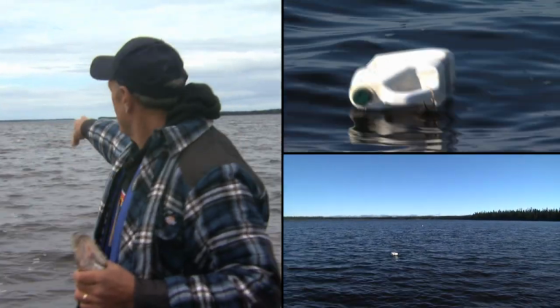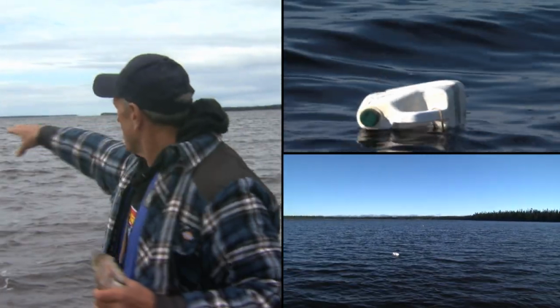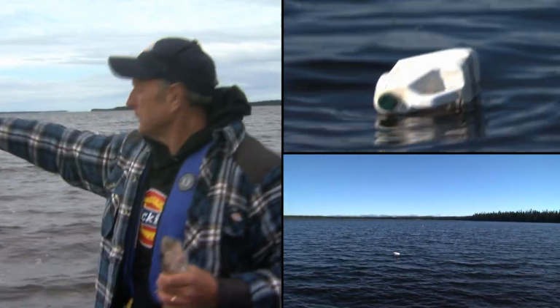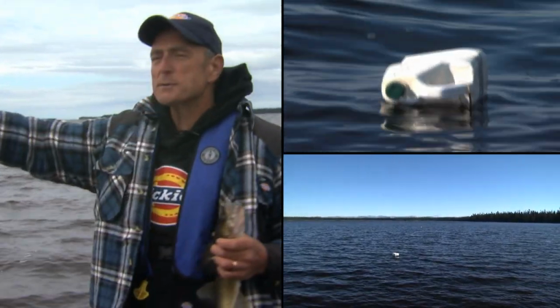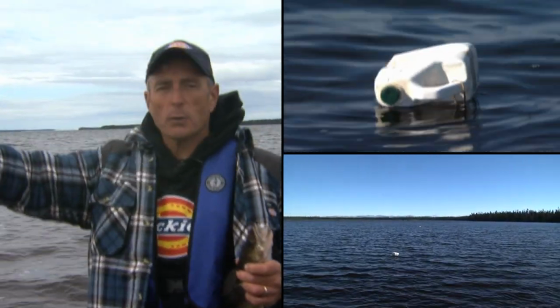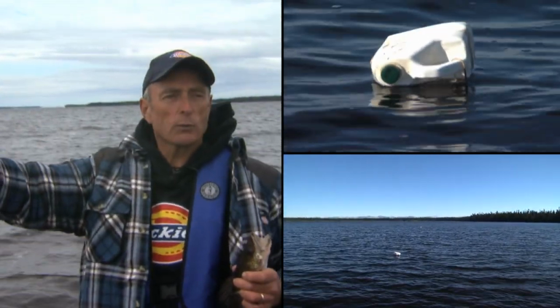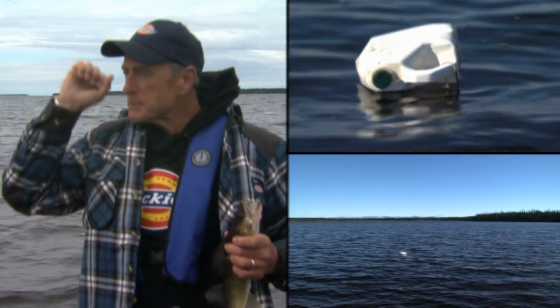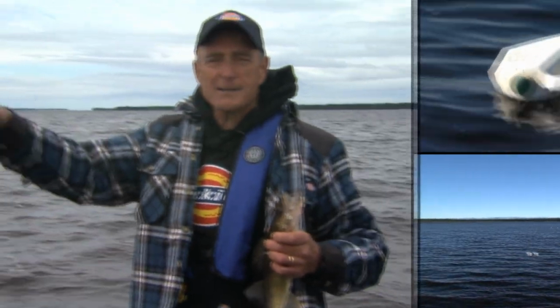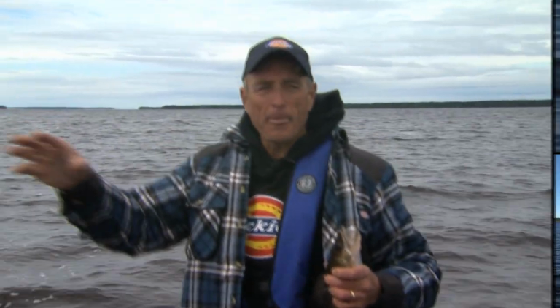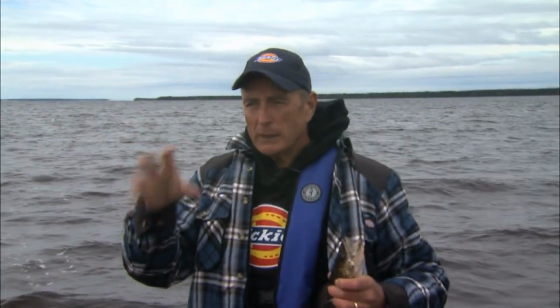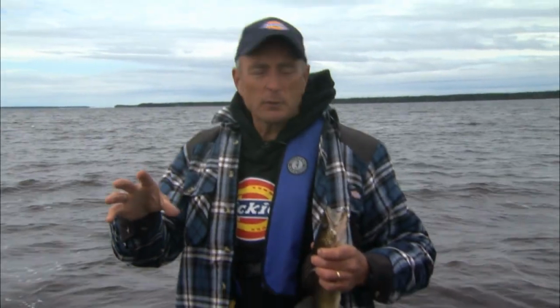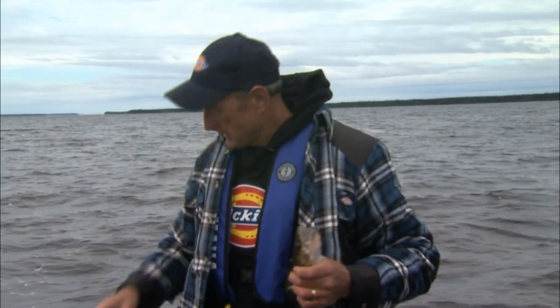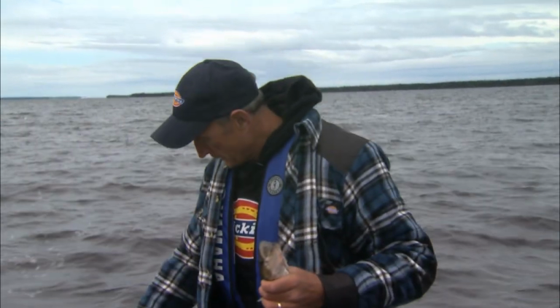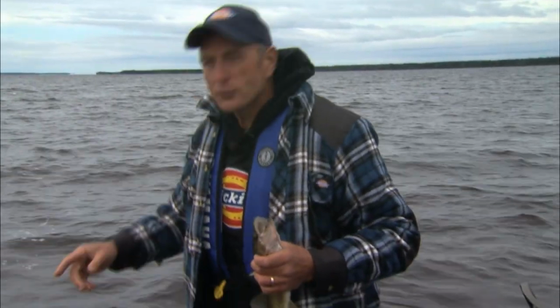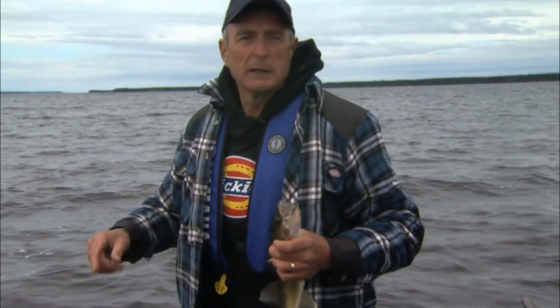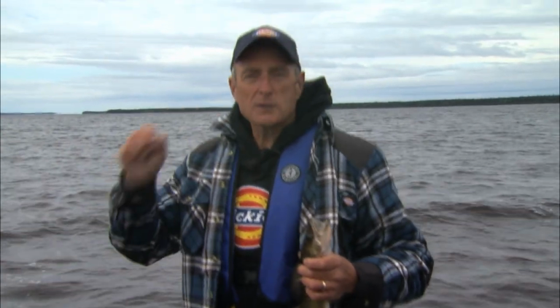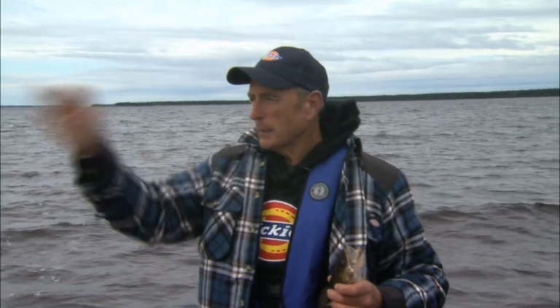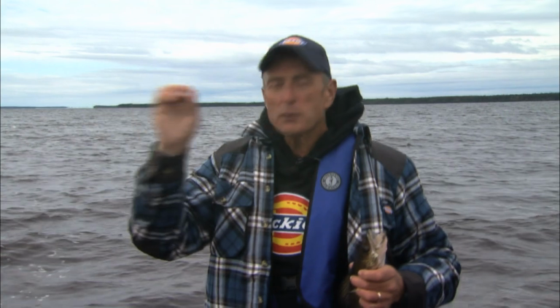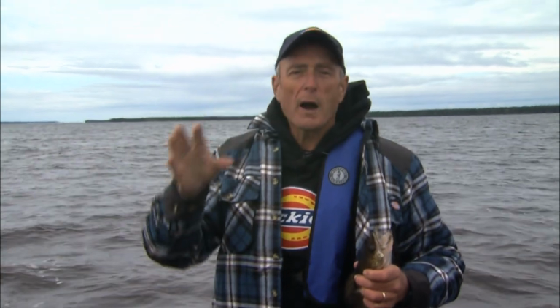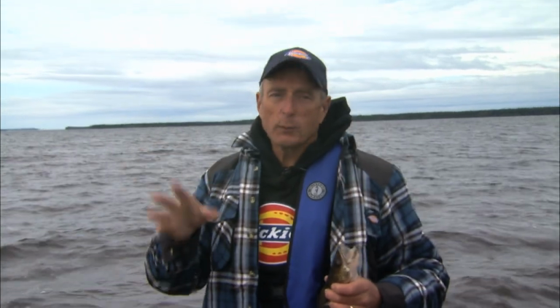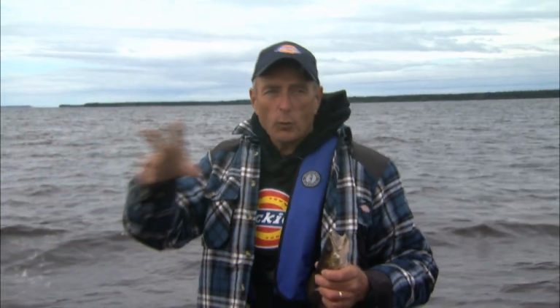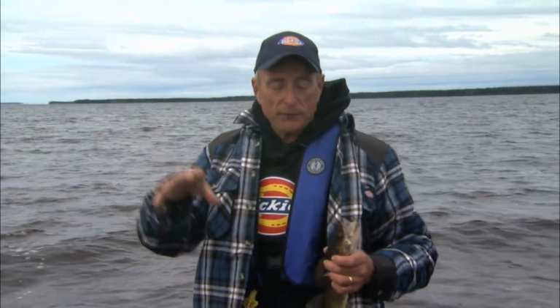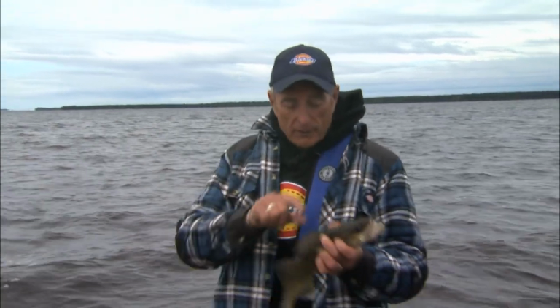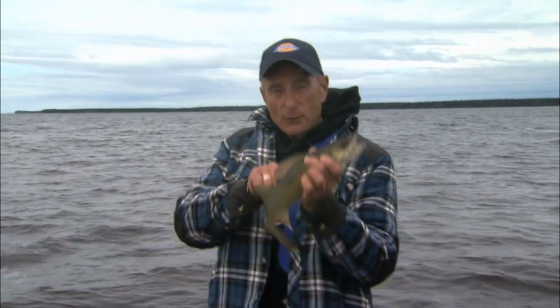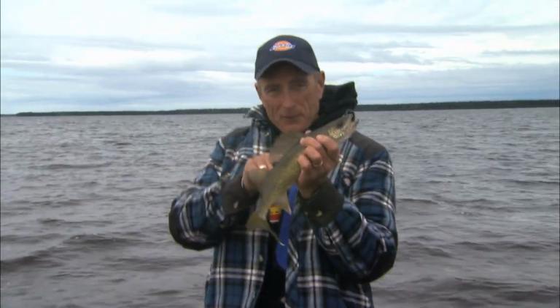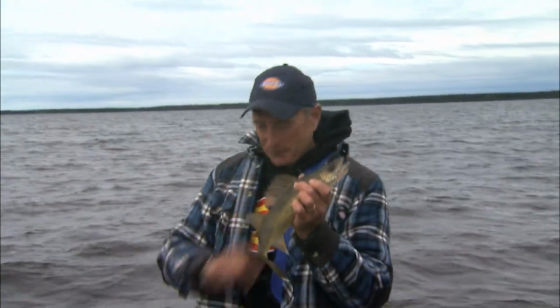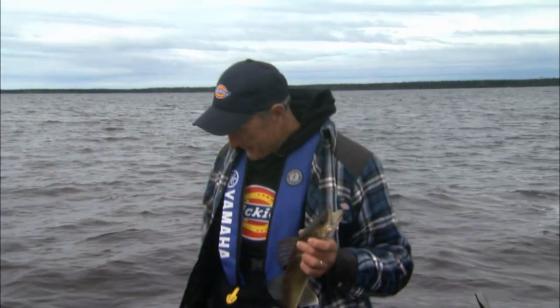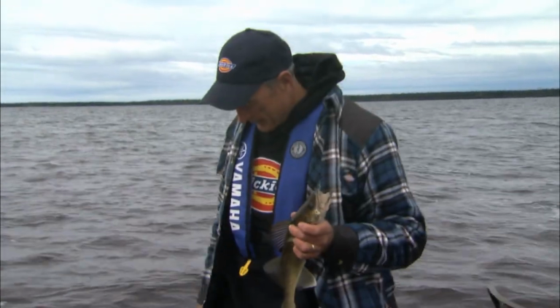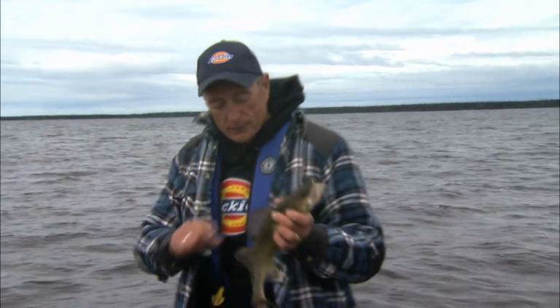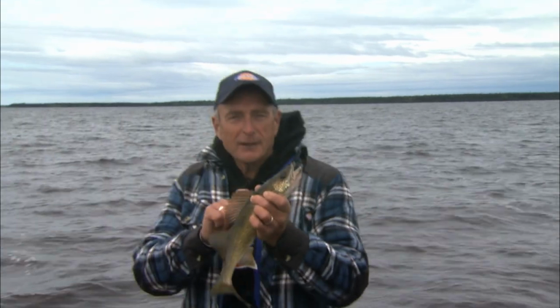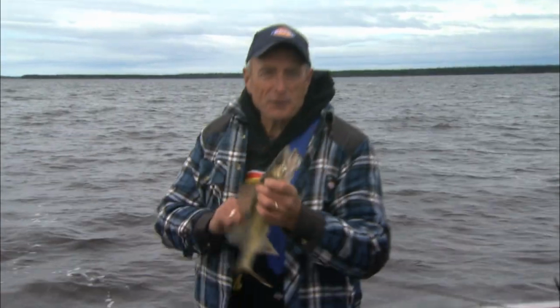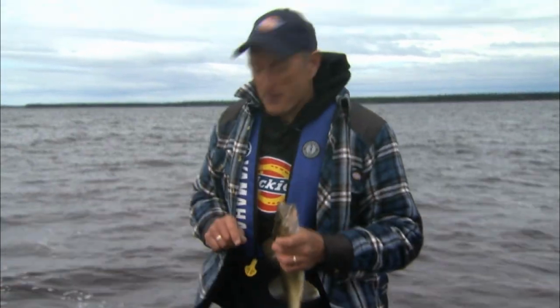You can see three bottles in a row behind me — these mark all the dangerous spots and rocks. We're purposely casting weedless spoons and this Lucky Strike gang troll right over the rocks. We know walleyes are feeding in there, and we're looking for the big pike that are feeding on those walleye. This walleye is going to taste good in a few hours.